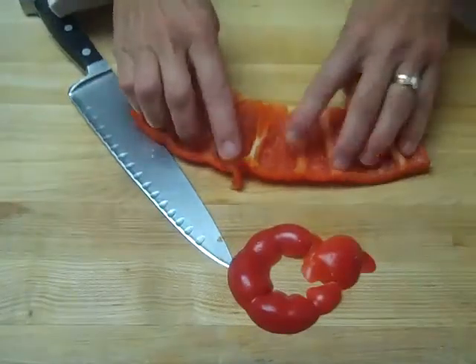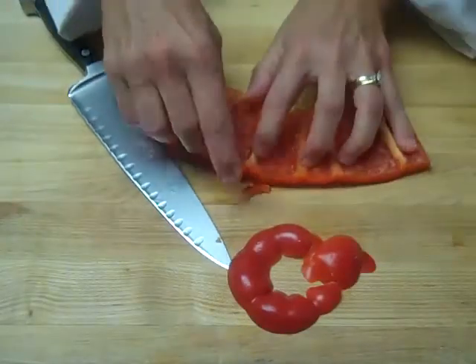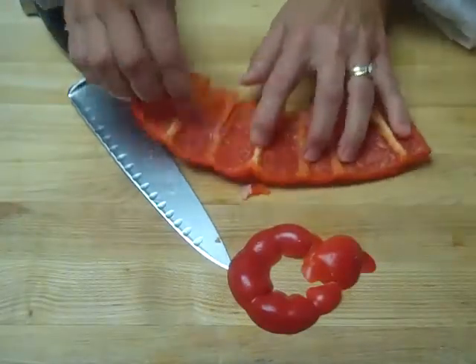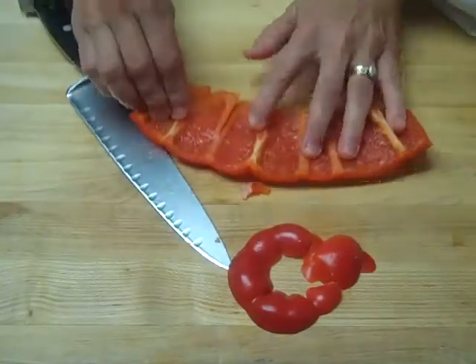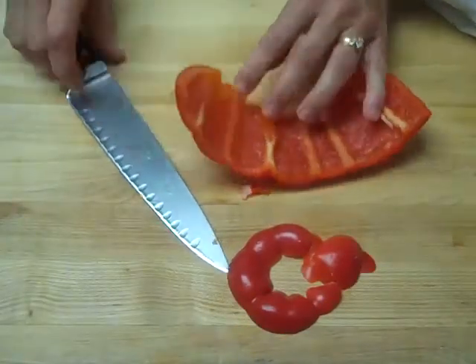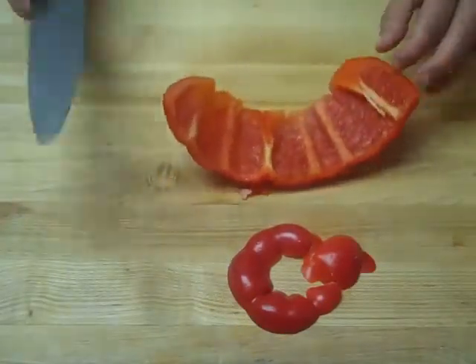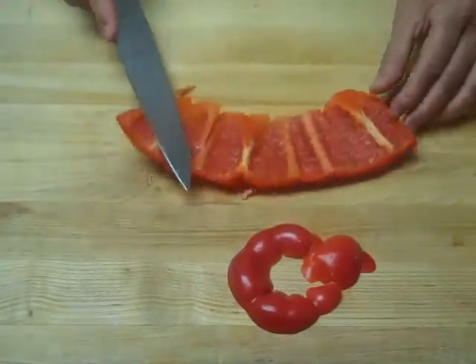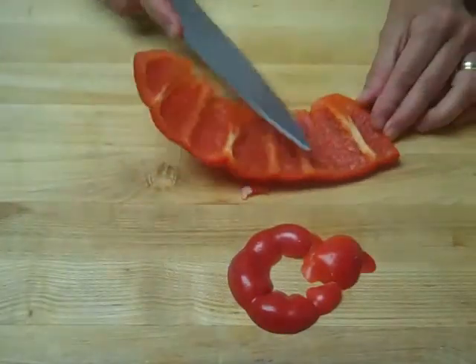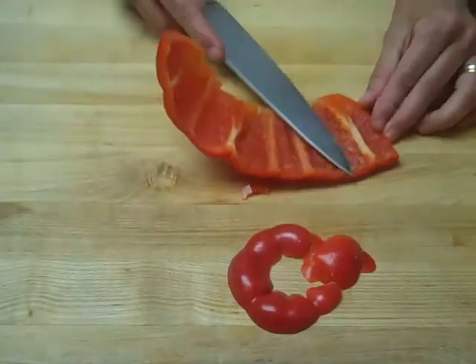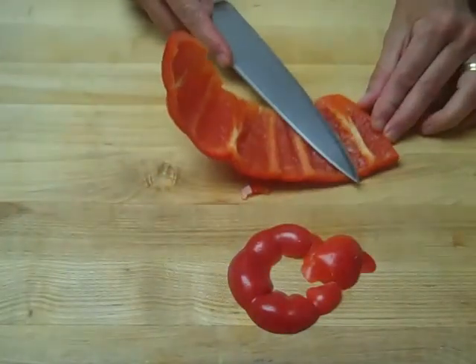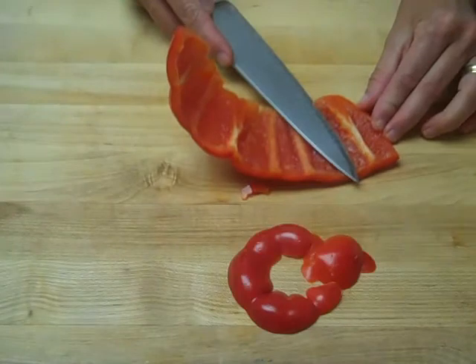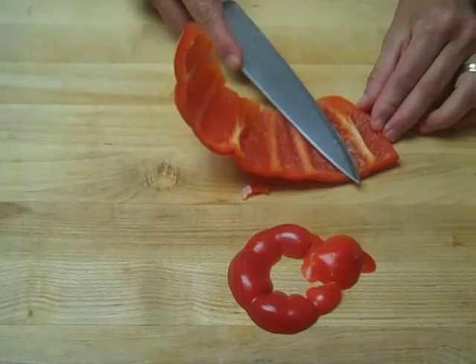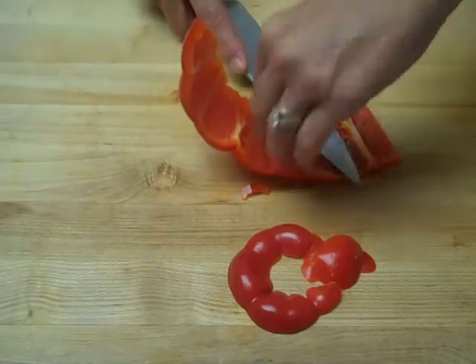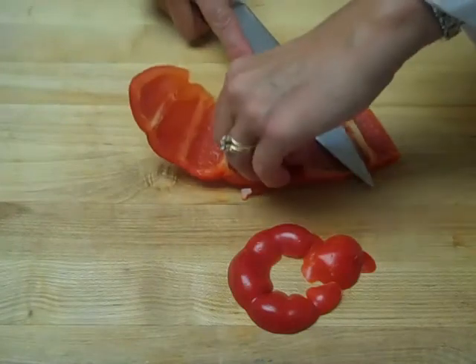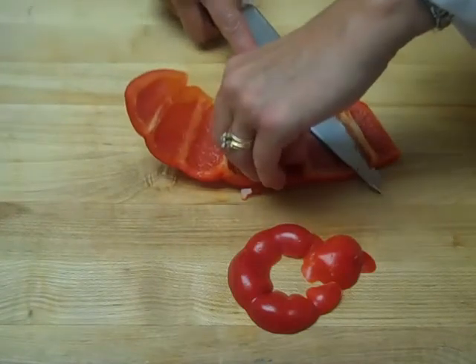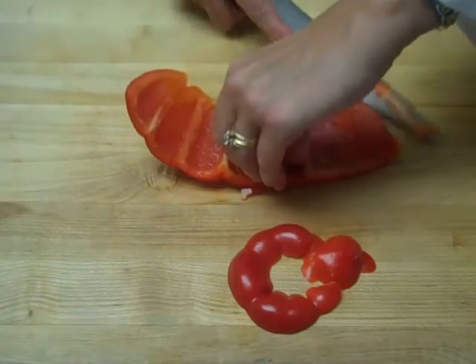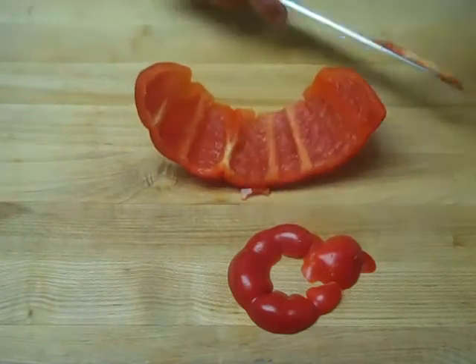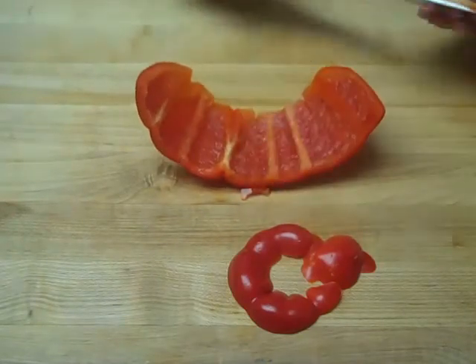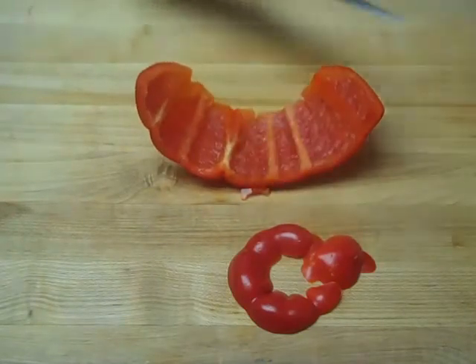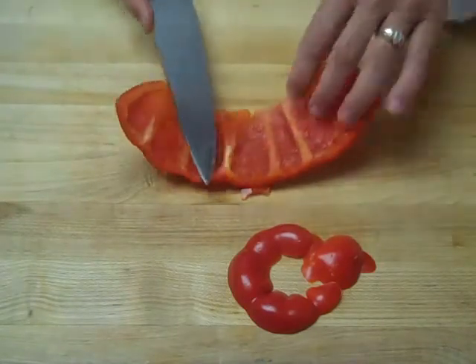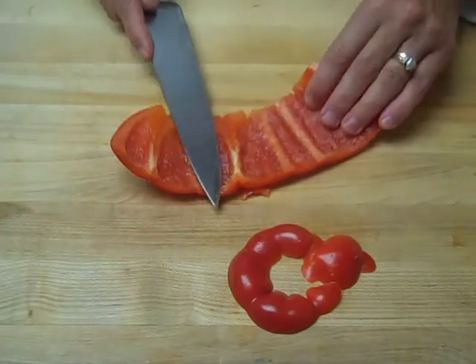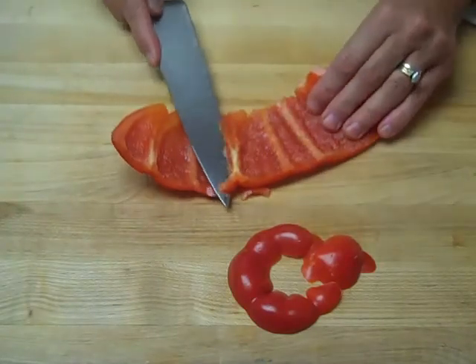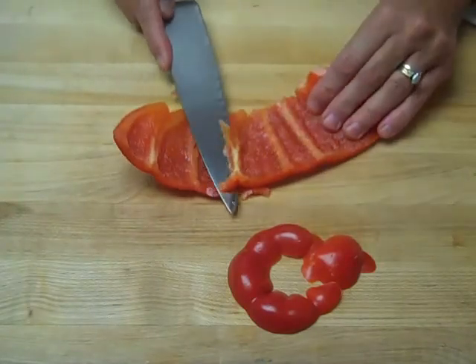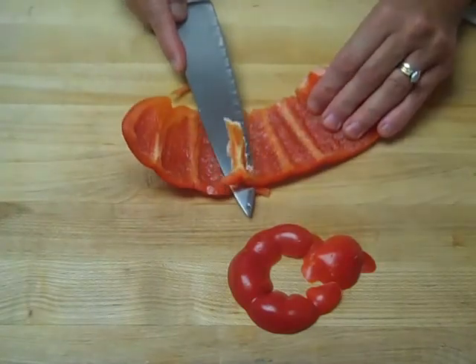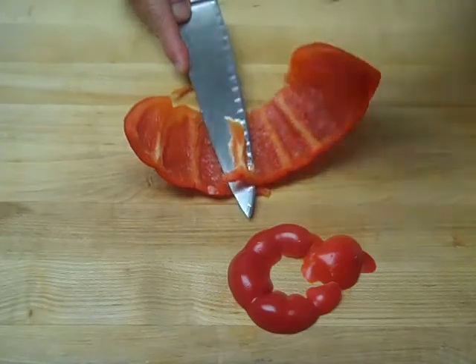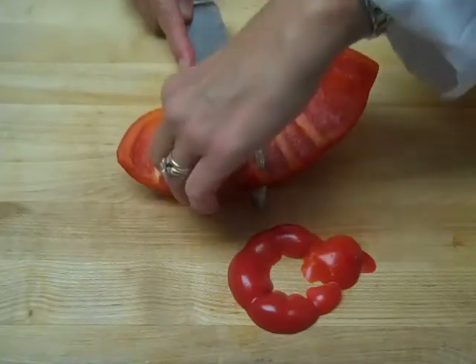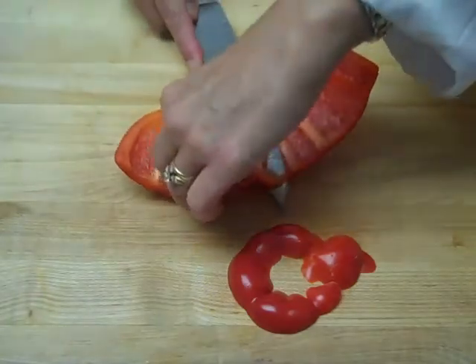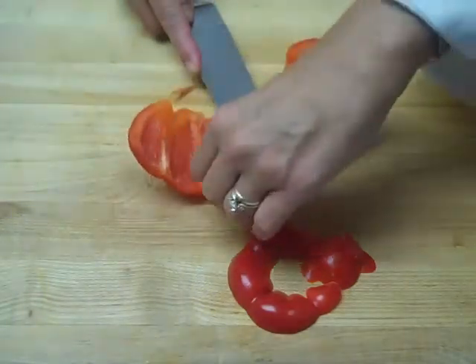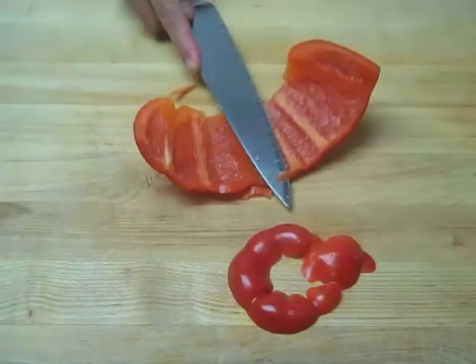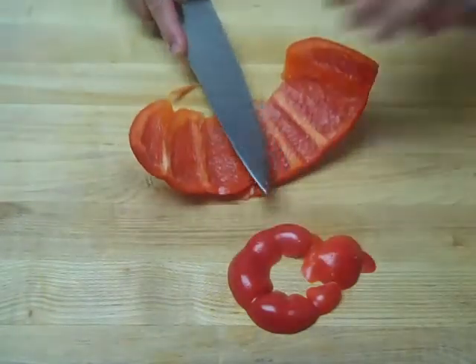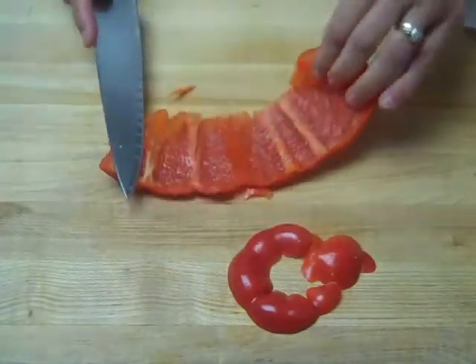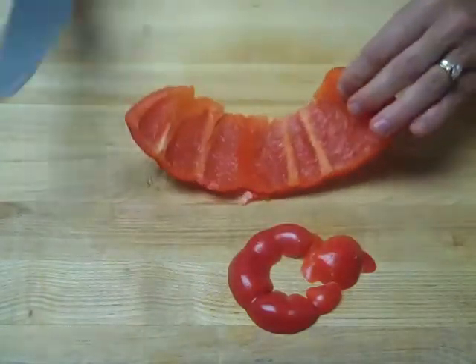Now, to deal with this larger piece, should you wish to get rid of these ribs, you can do so by just sliding your knife along the rib, making sure to keep your hand away from the sharp side of the knife, of course.